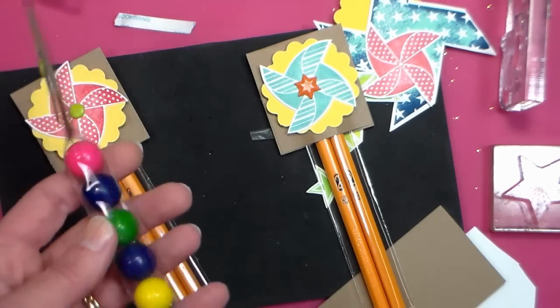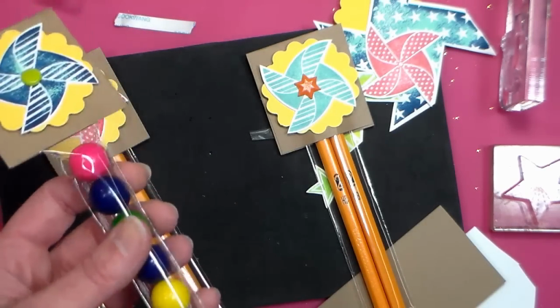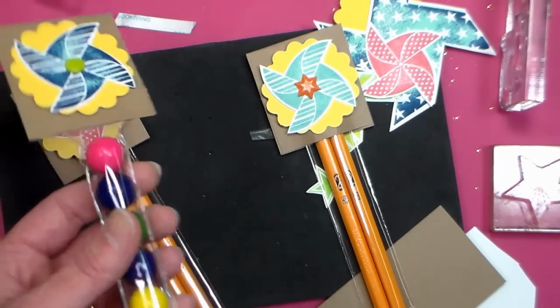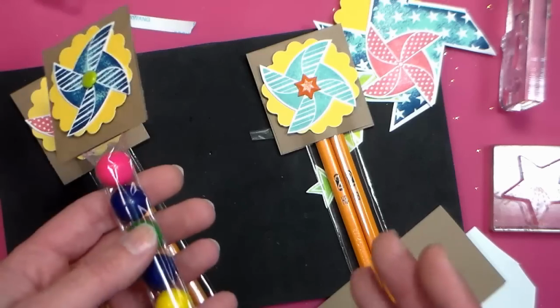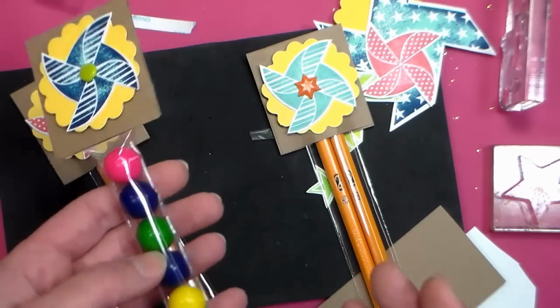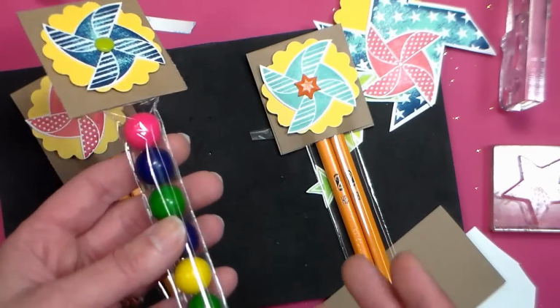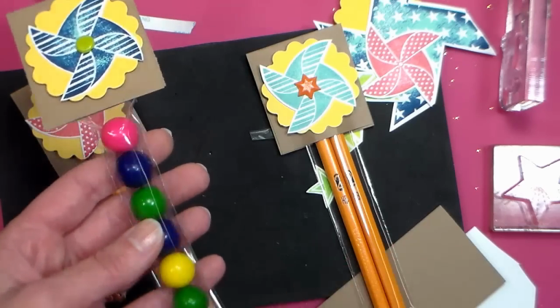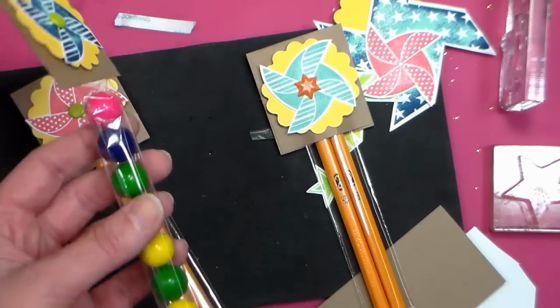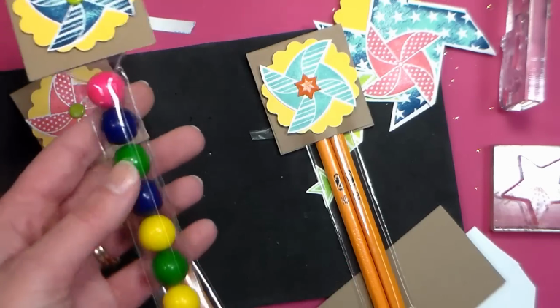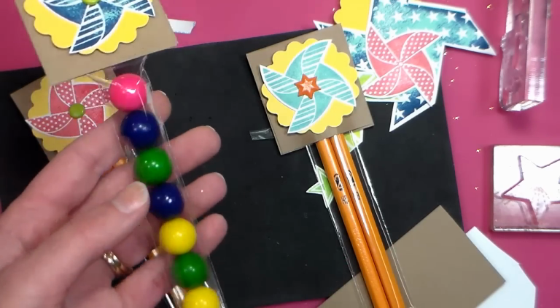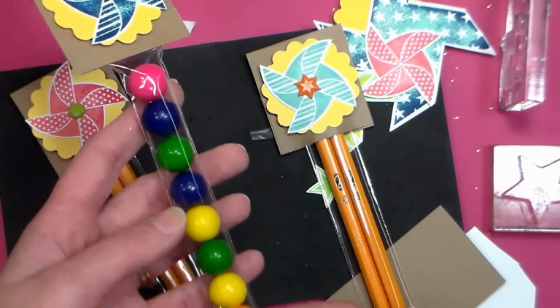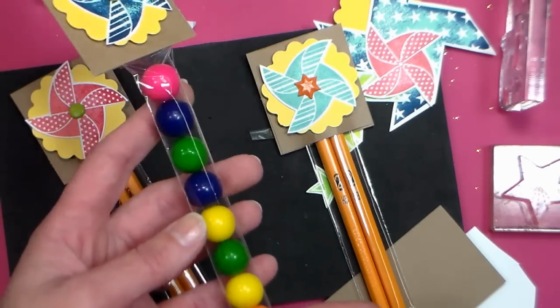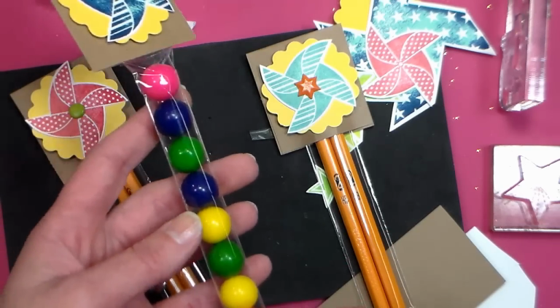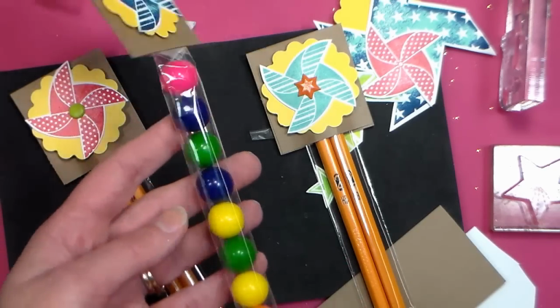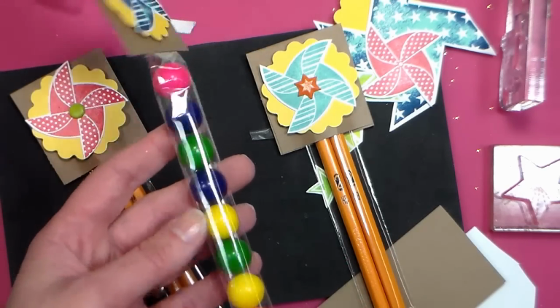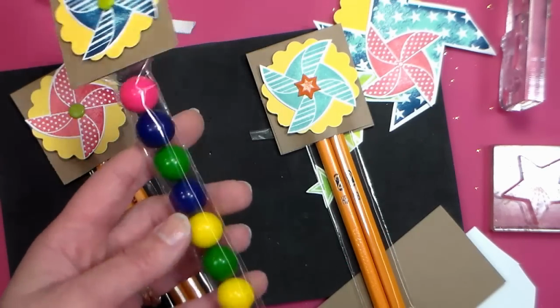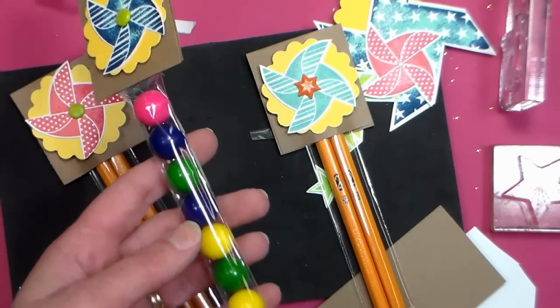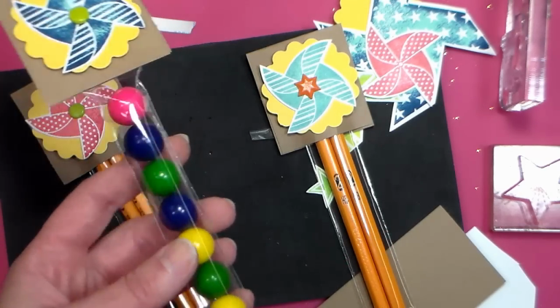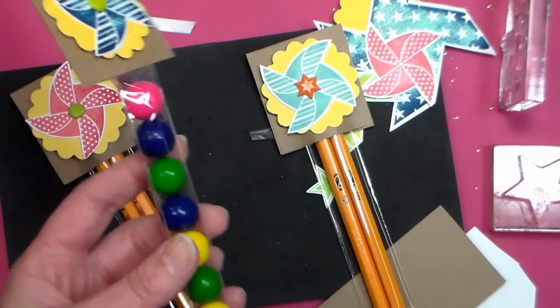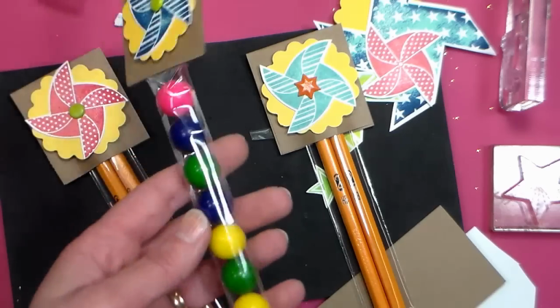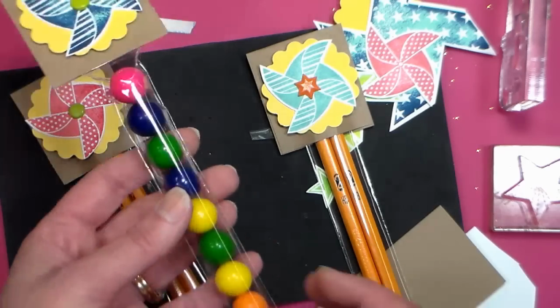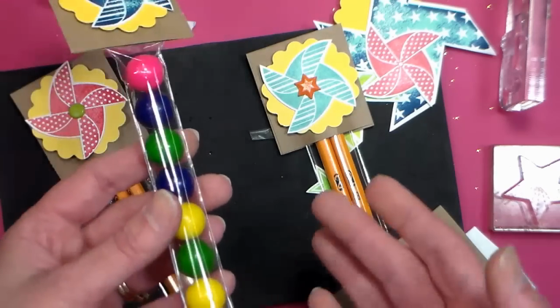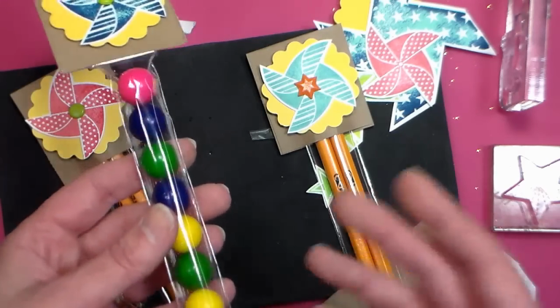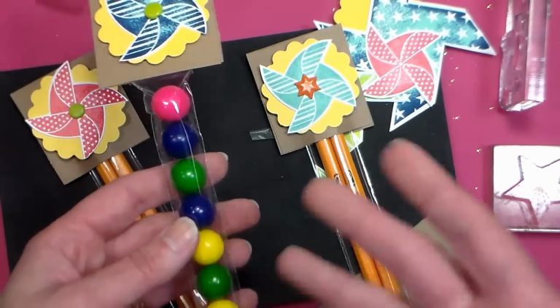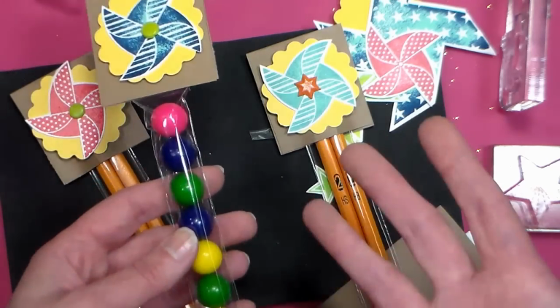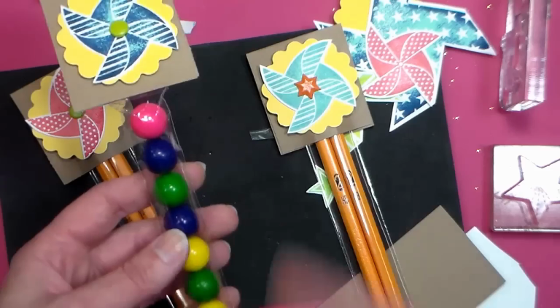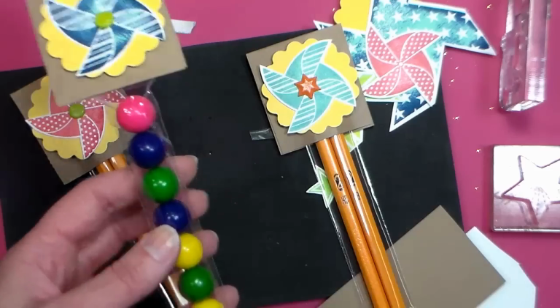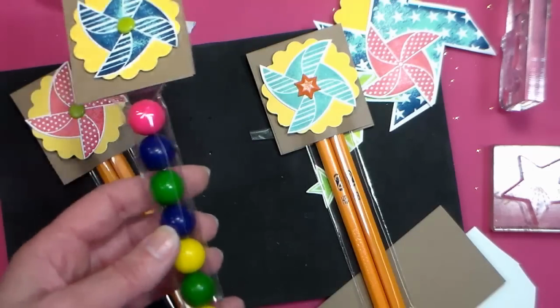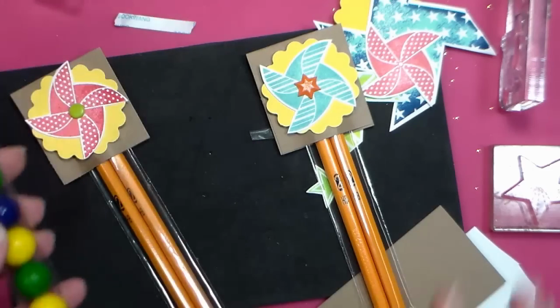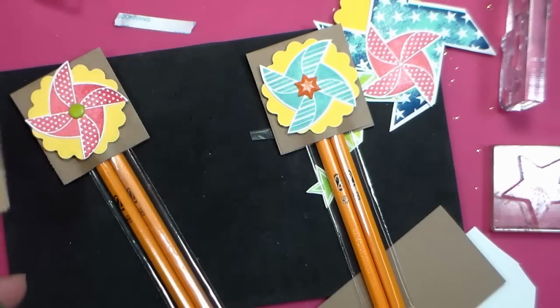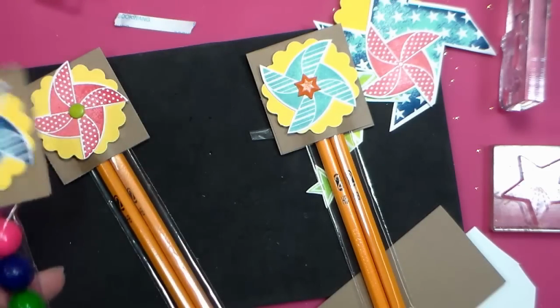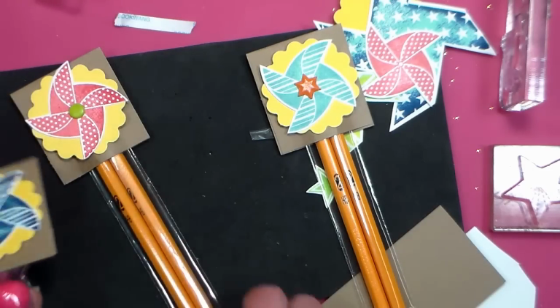I remember test tube favors were really popular a couple of years ago and they were expensive to buy the test tubes, so like if you were doing a mad scientist party or something, you could replicate the look of test tubes with these inexpensive bags. I just love that idea.